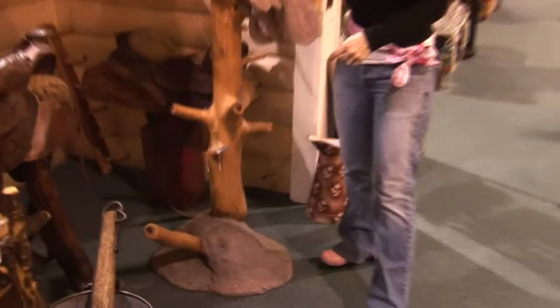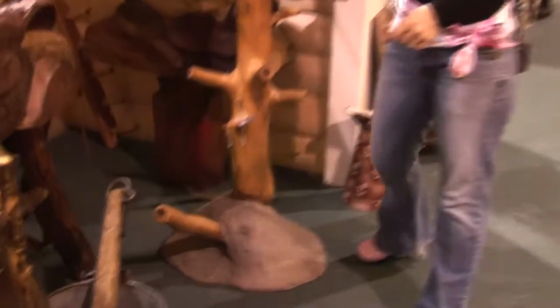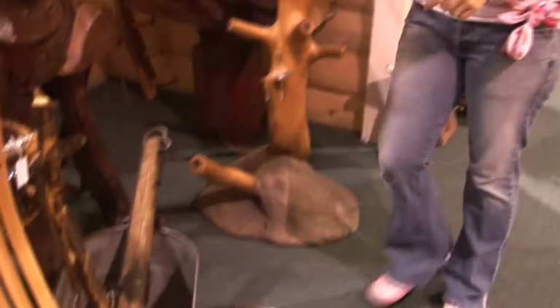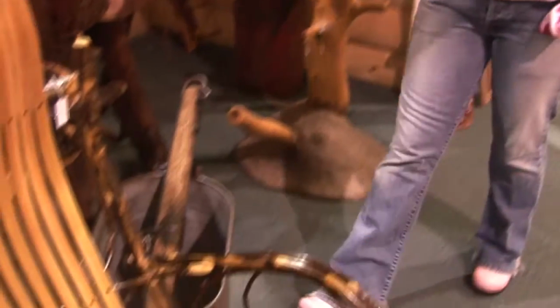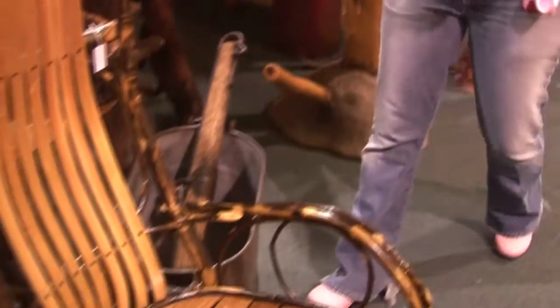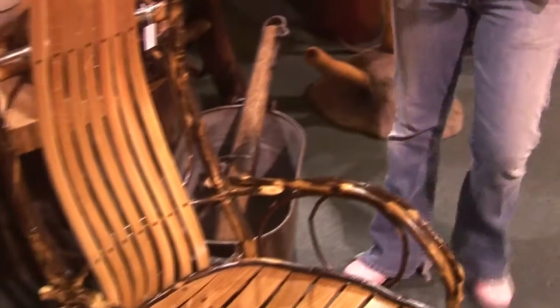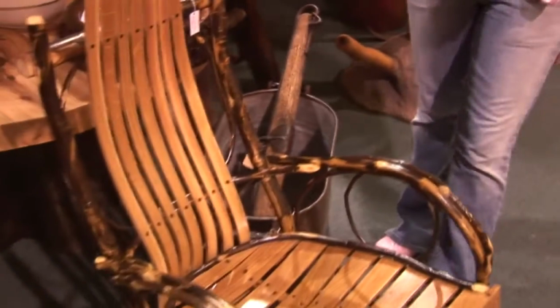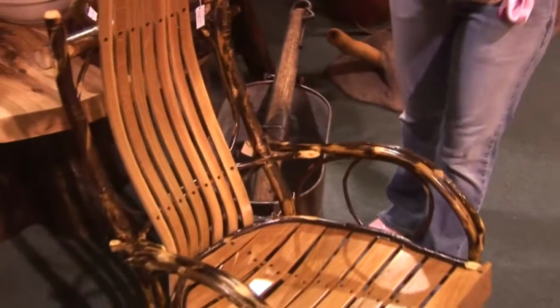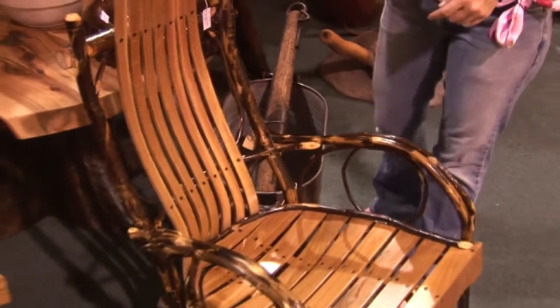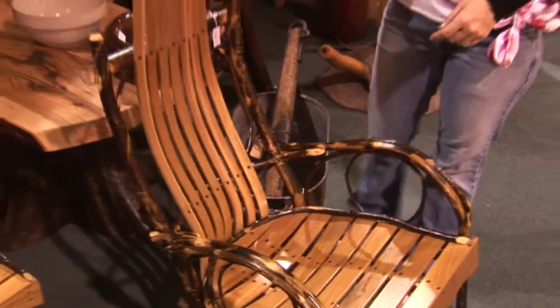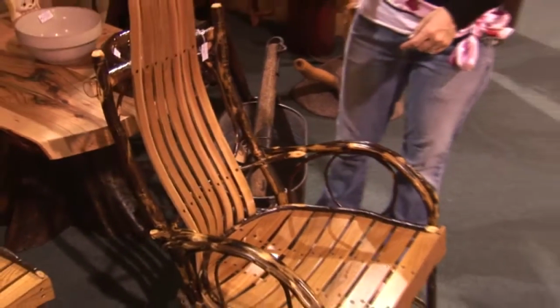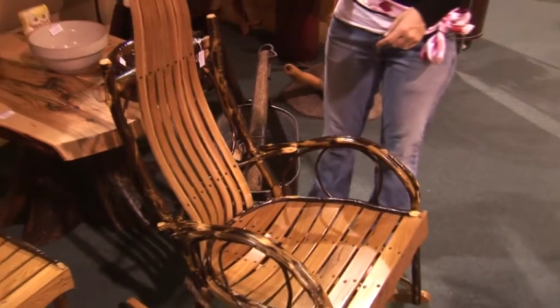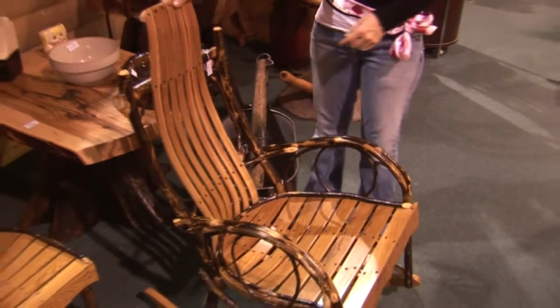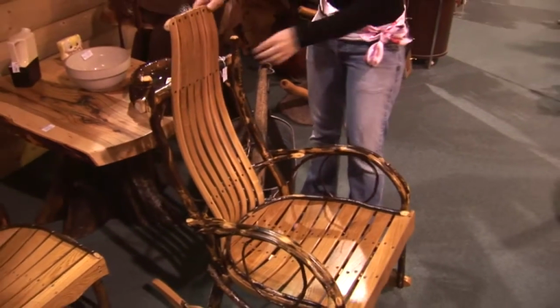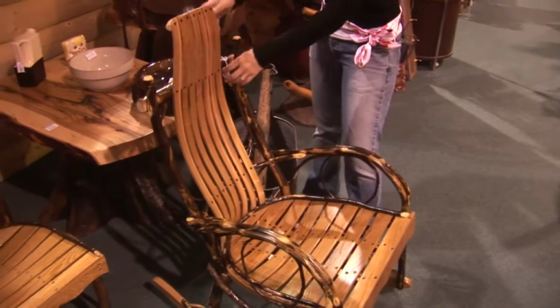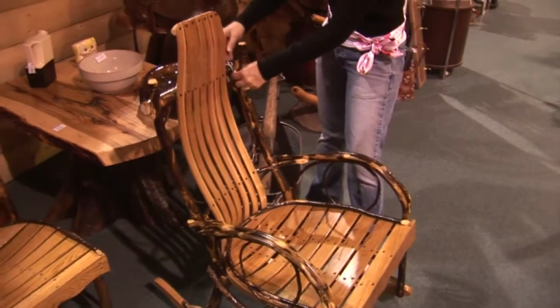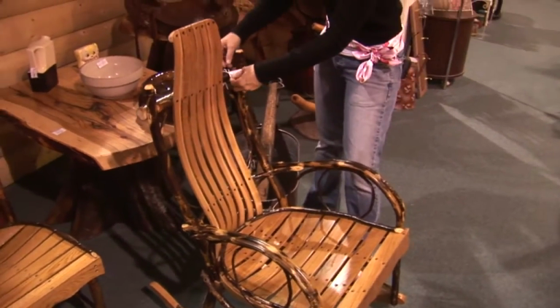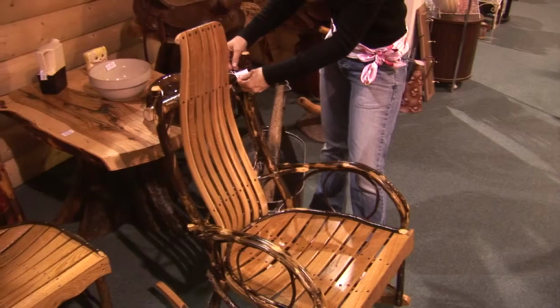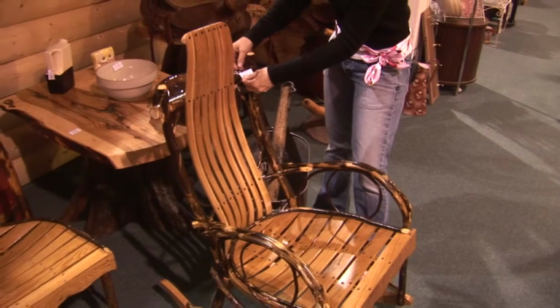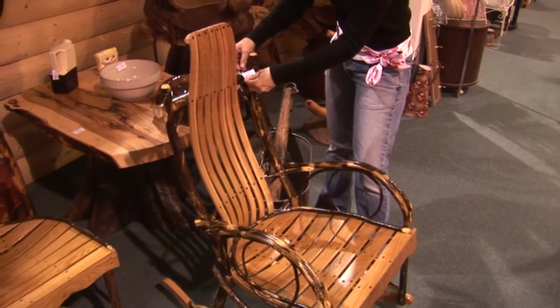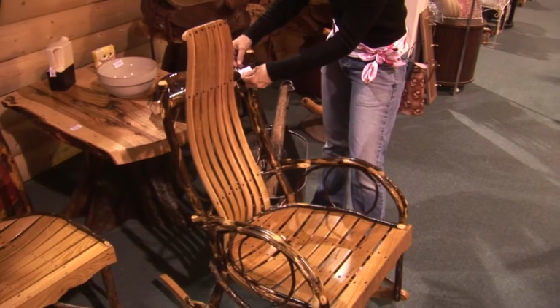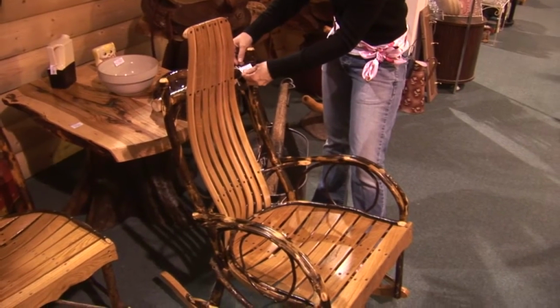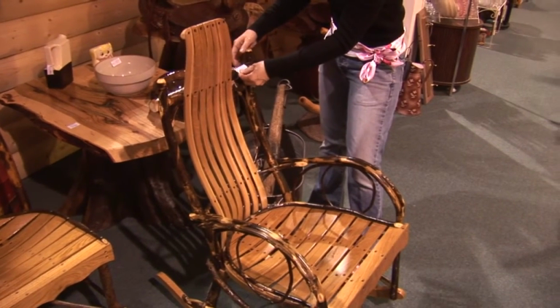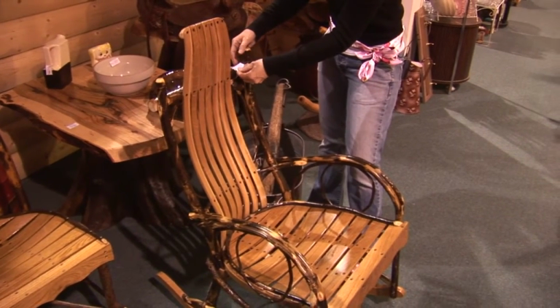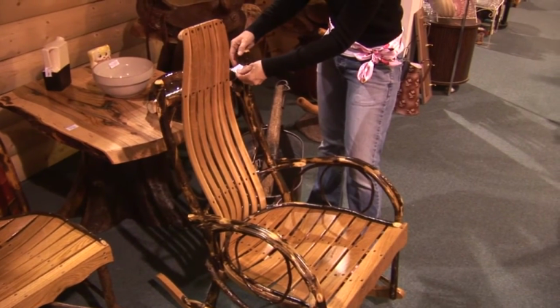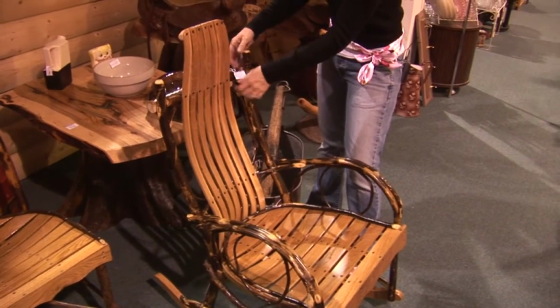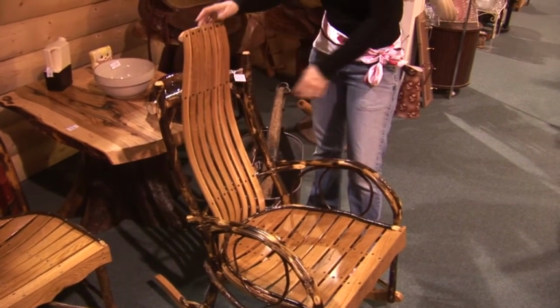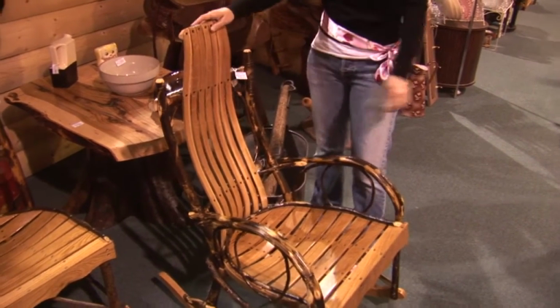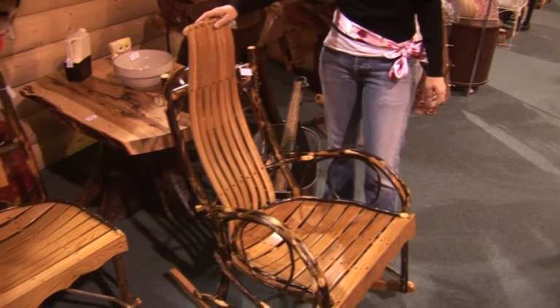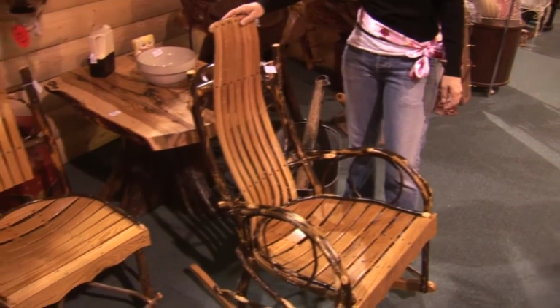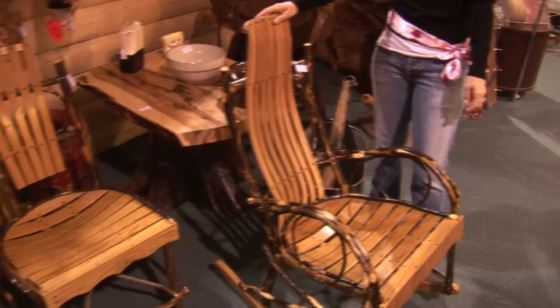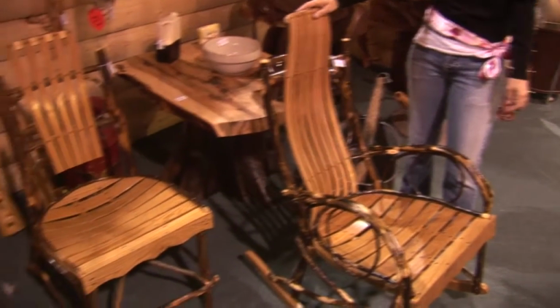I also saw this comfortable looking rocker chair. This is priced nicely at $165 — it's a hickory rocker. How unusual is that?